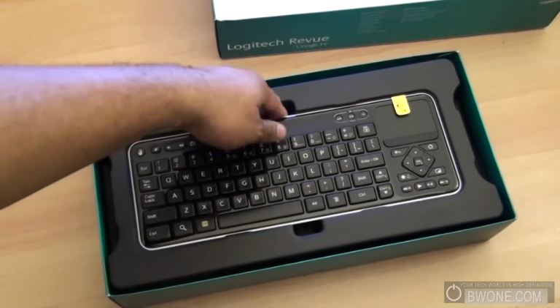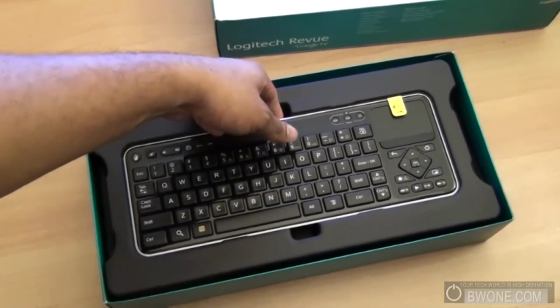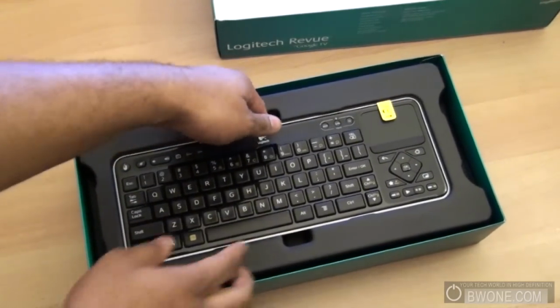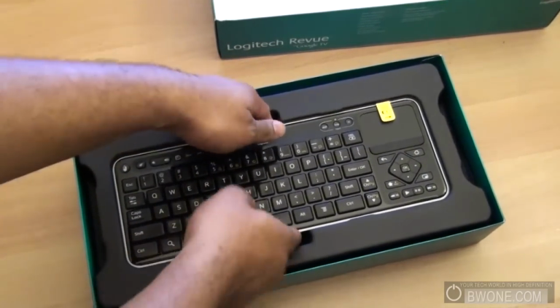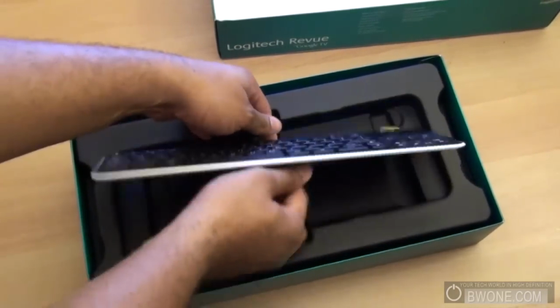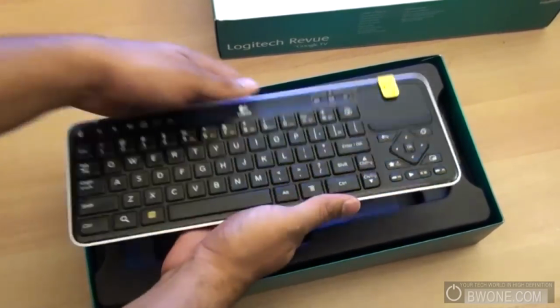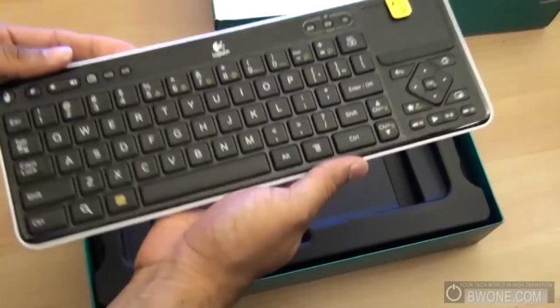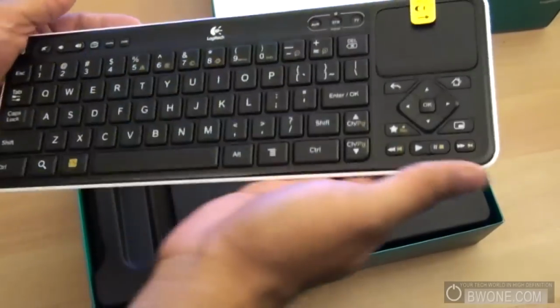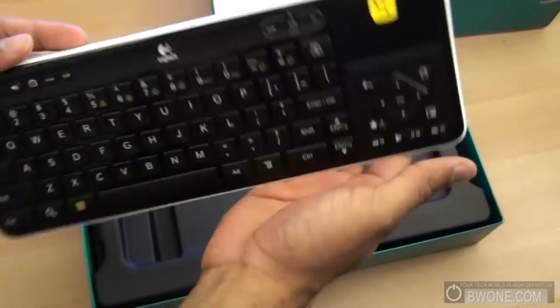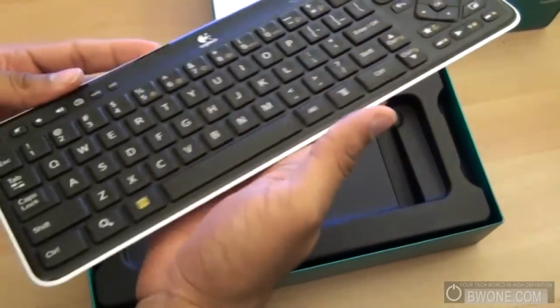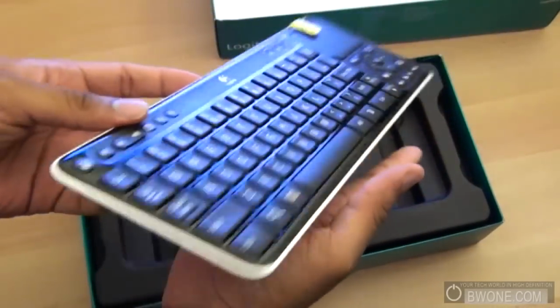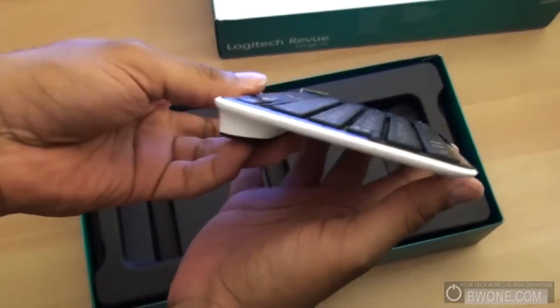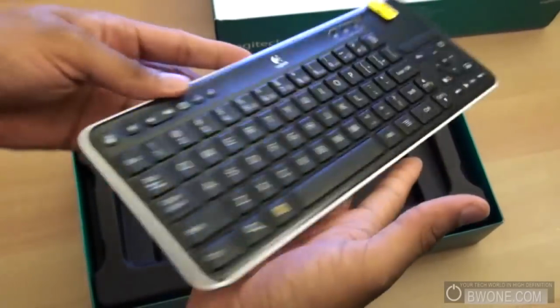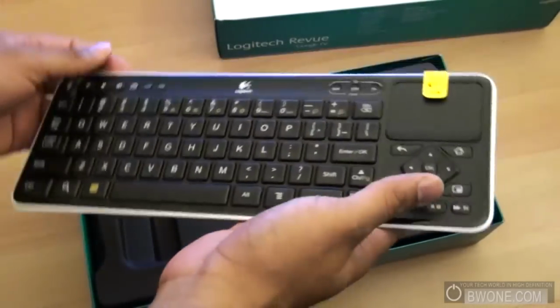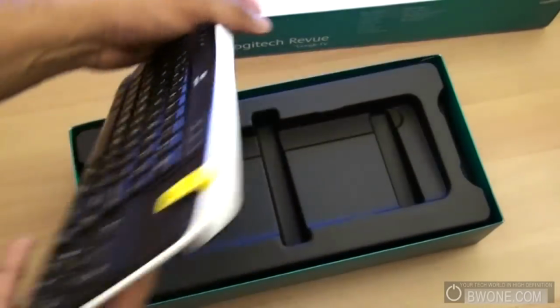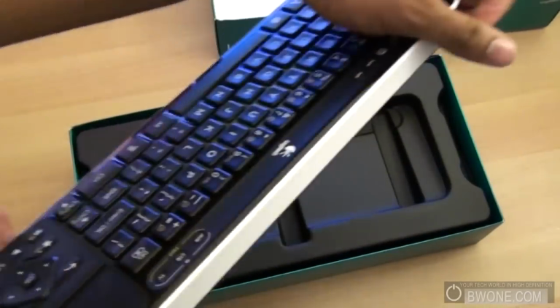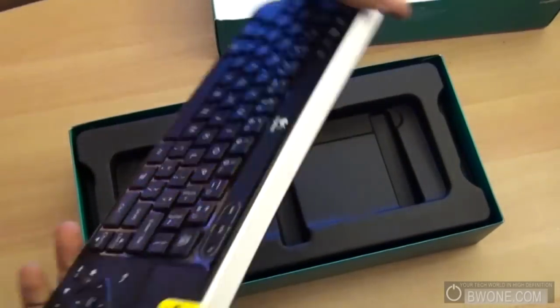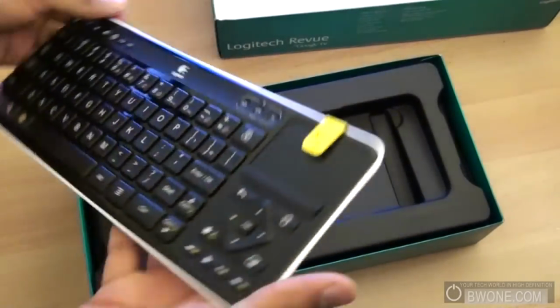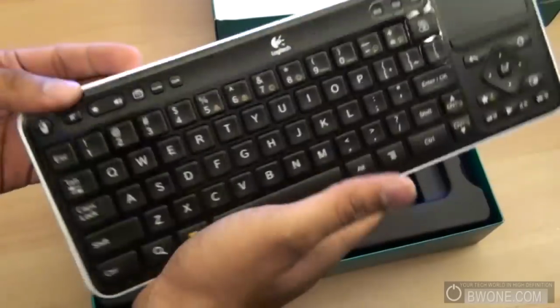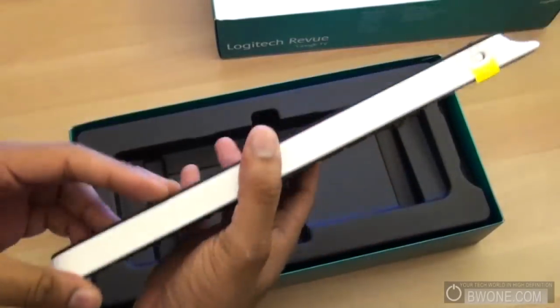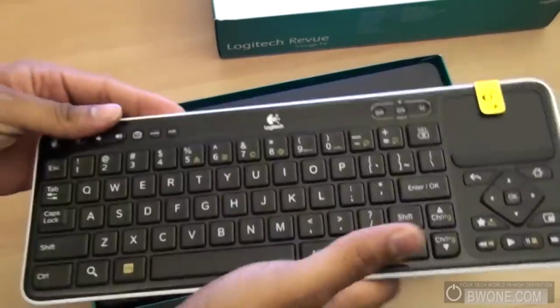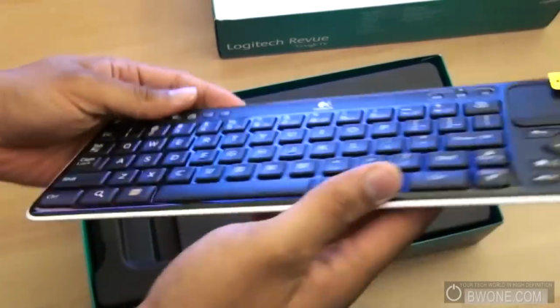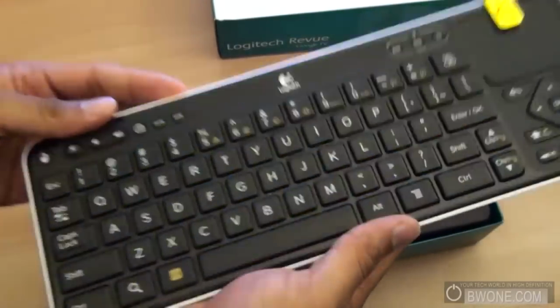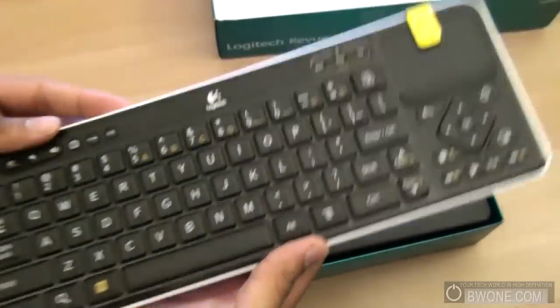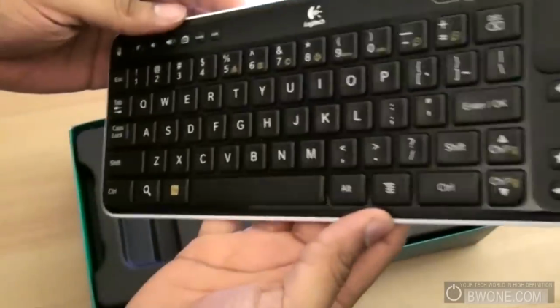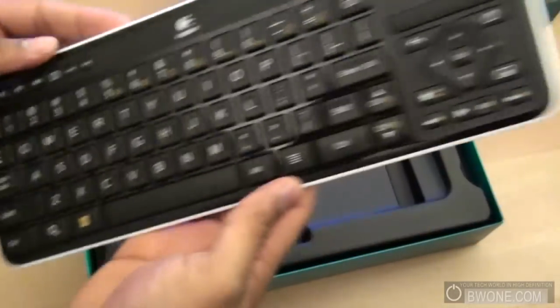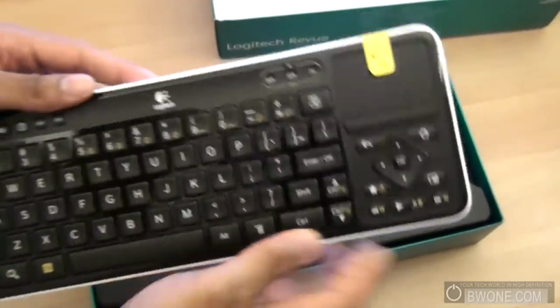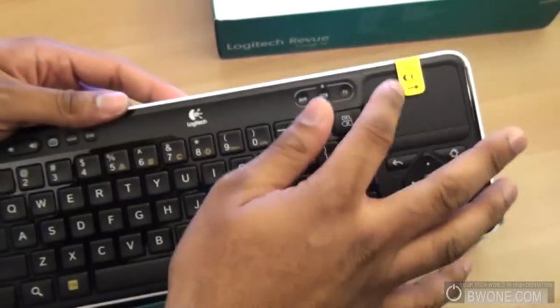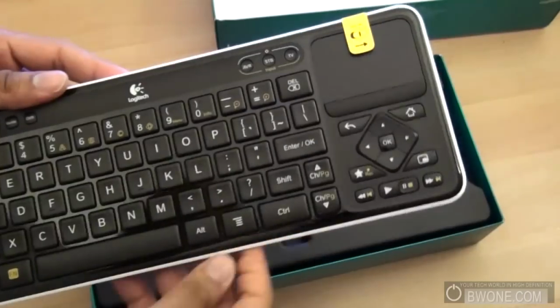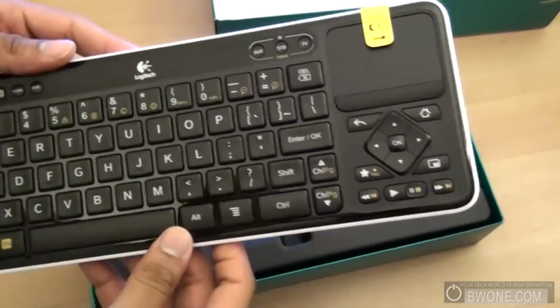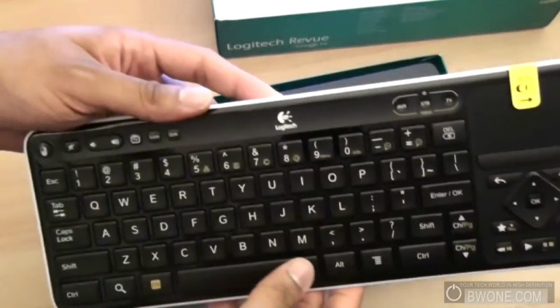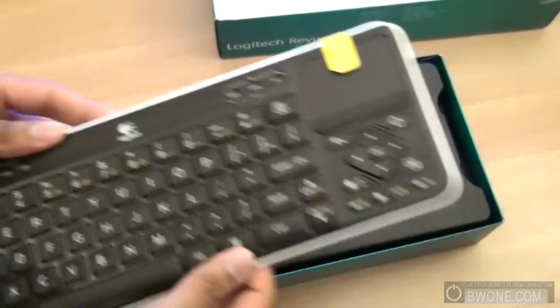That's the keyboard — looks like the first thing that opens up here. It's pretty light and thin actually, which is a surprise. It's definitely bigger than a Sony keyboard though. We'll do a comparison of those soon enough. Here we go with the keyboard — there's a trackpad and stuff there too, pretty cool.